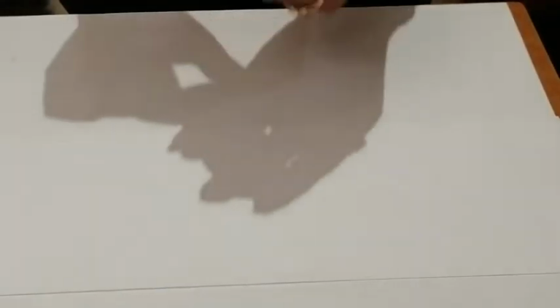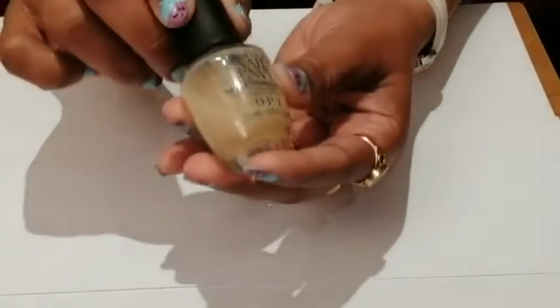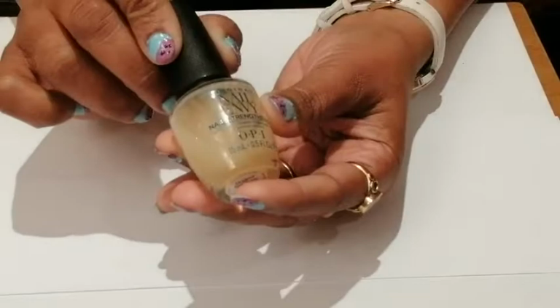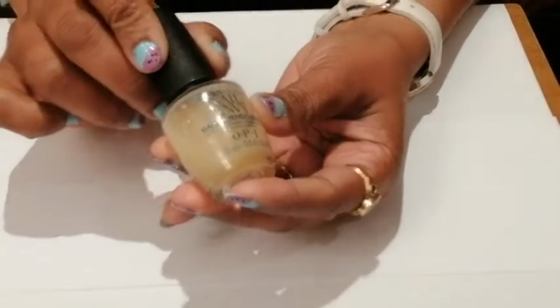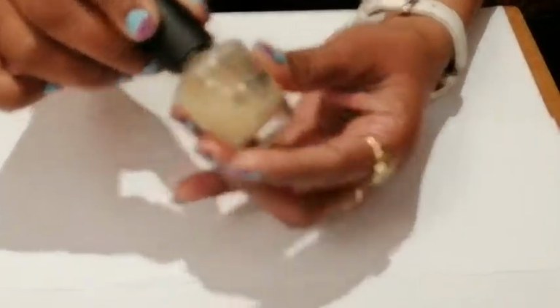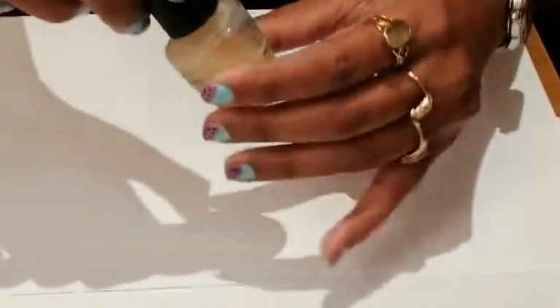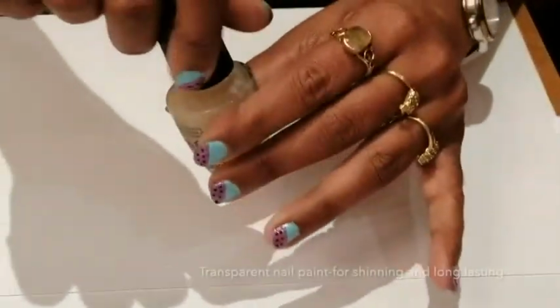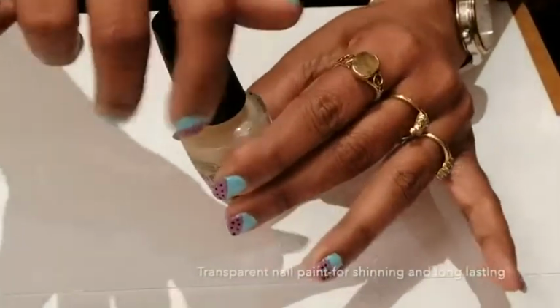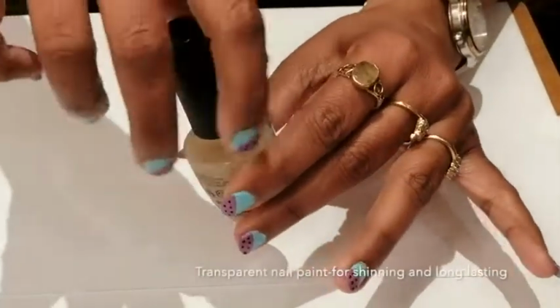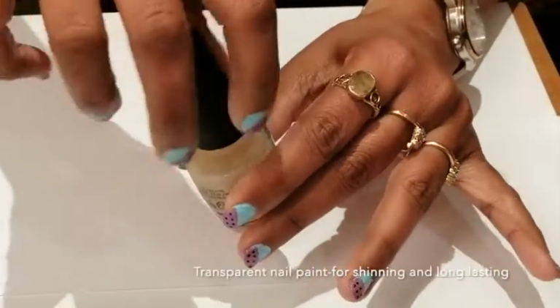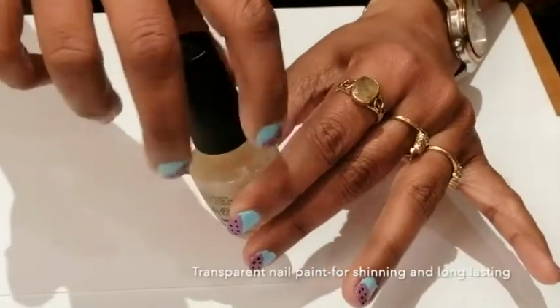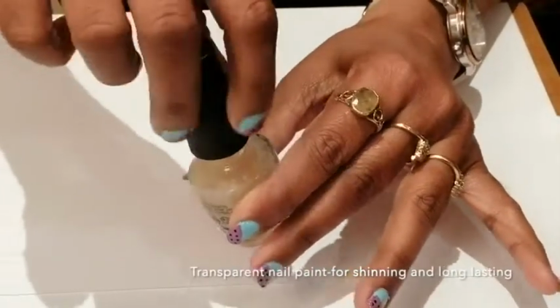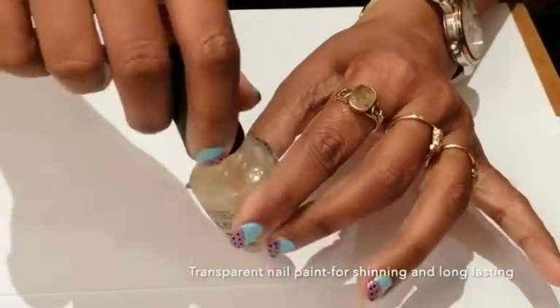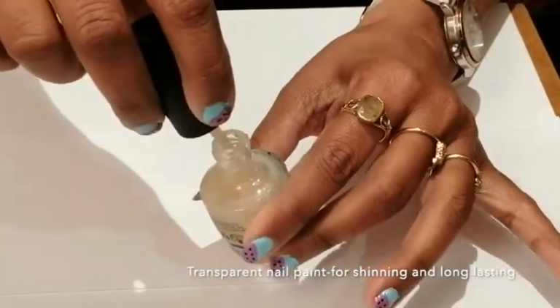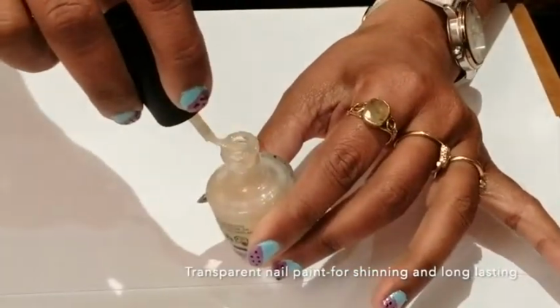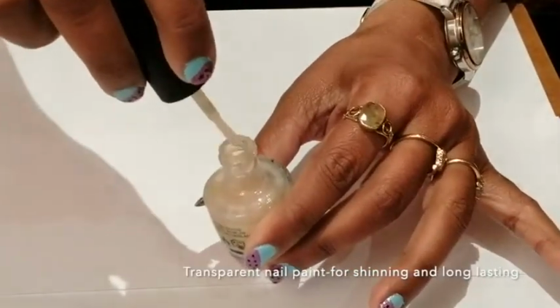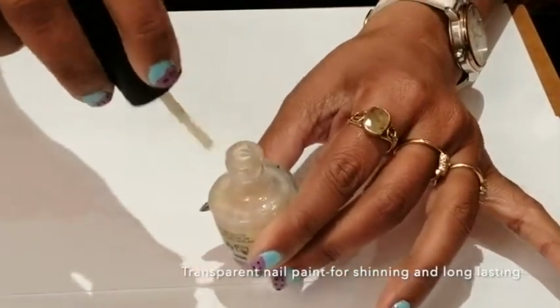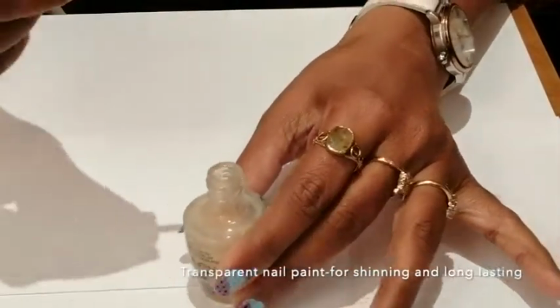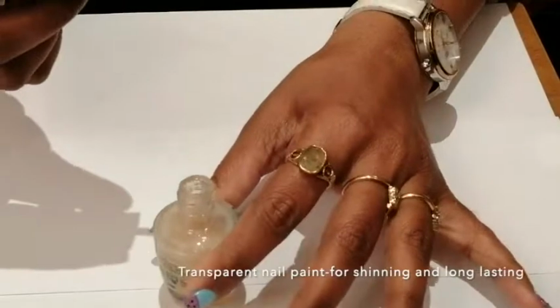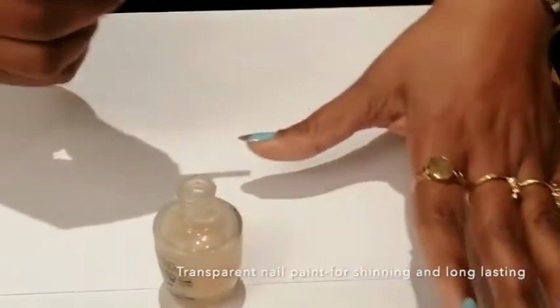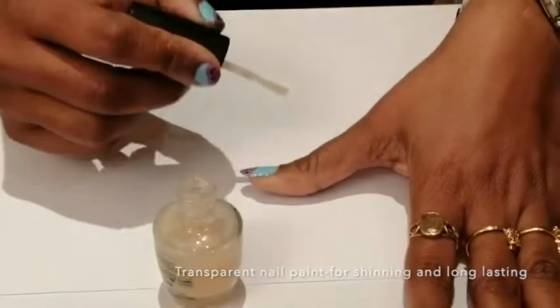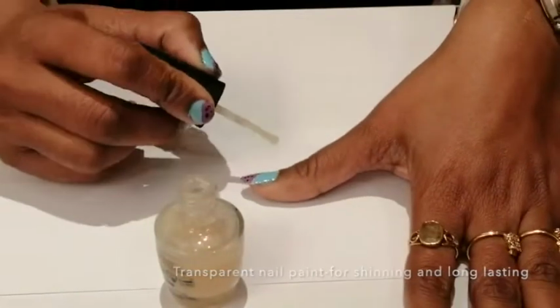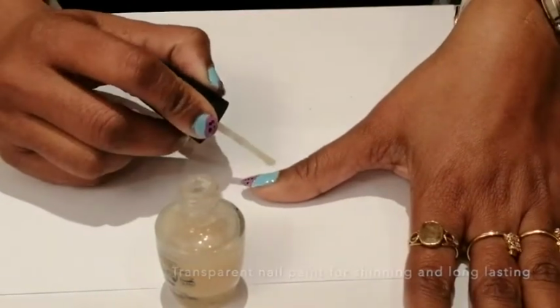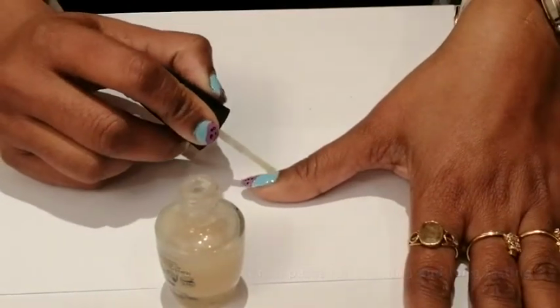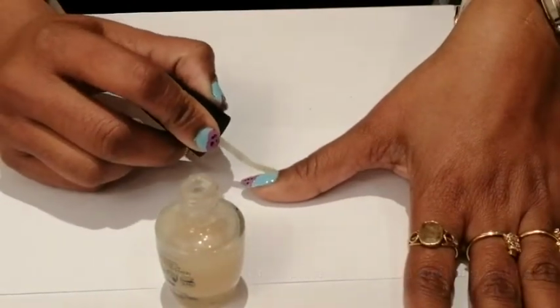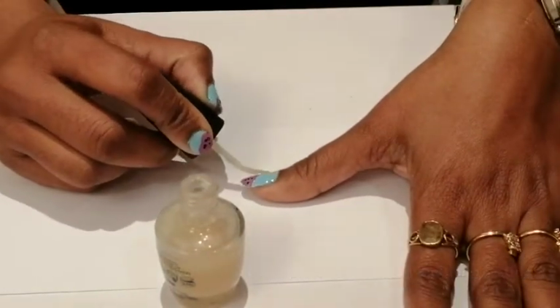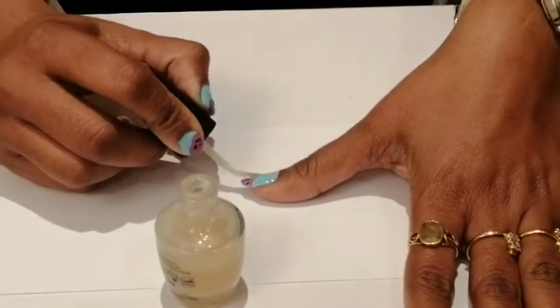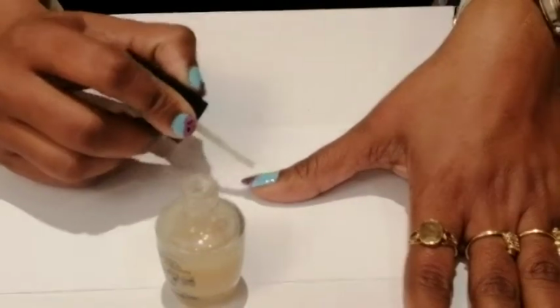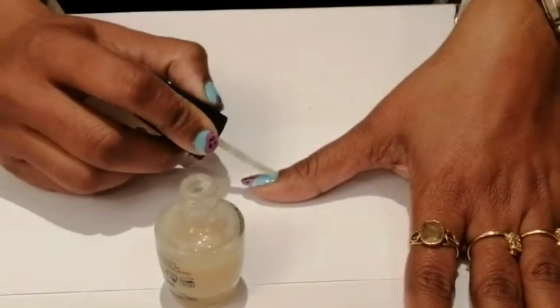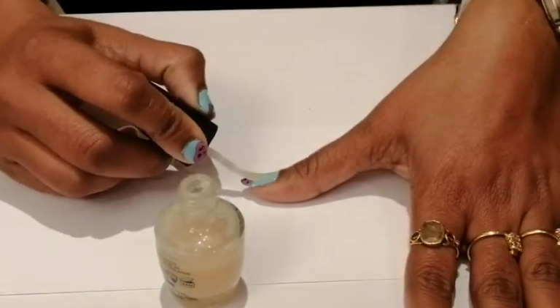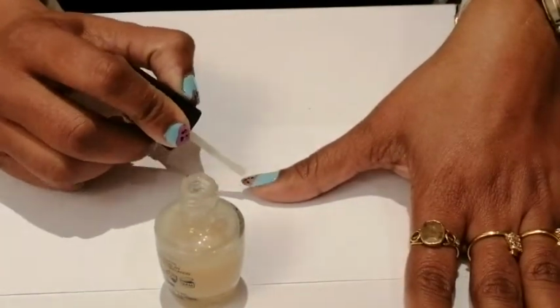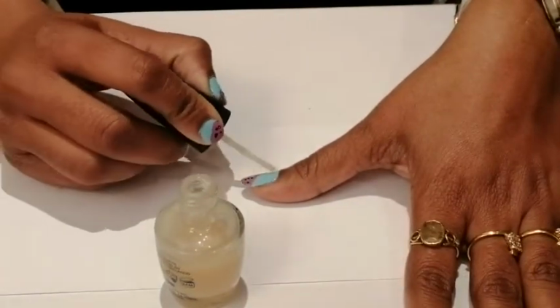At last, use a transparent color as a top coat. It will give shining and long-lasting to your nail paint.